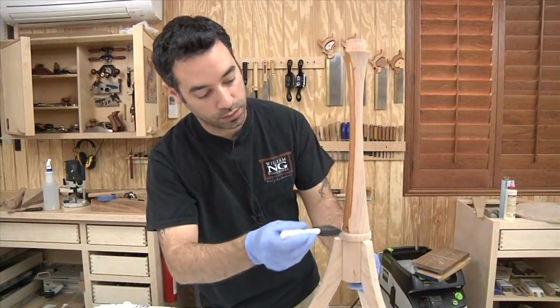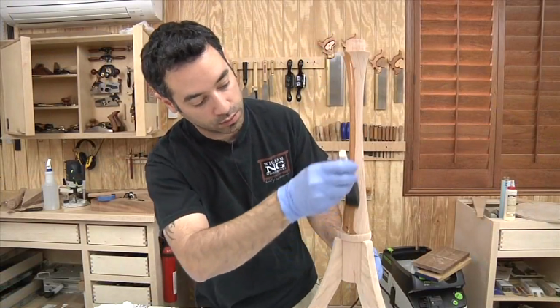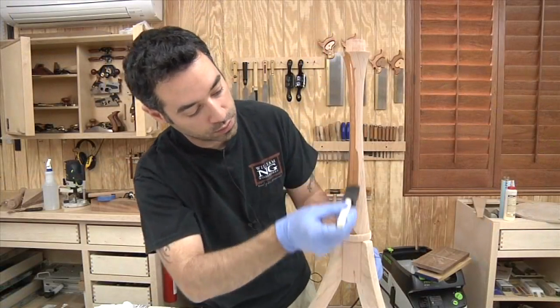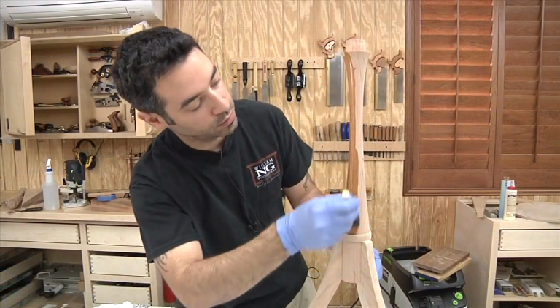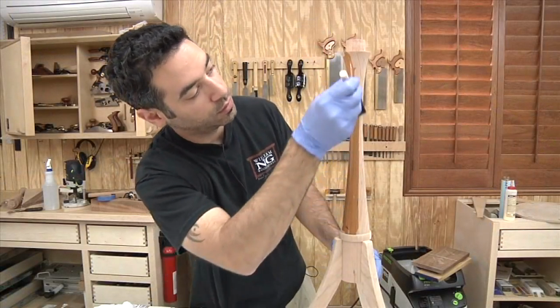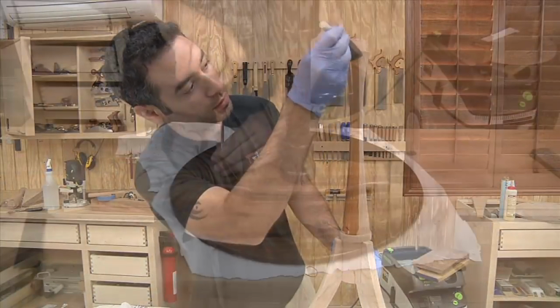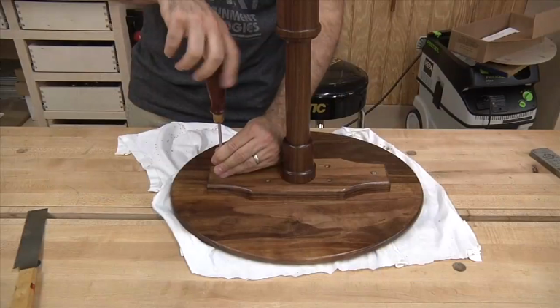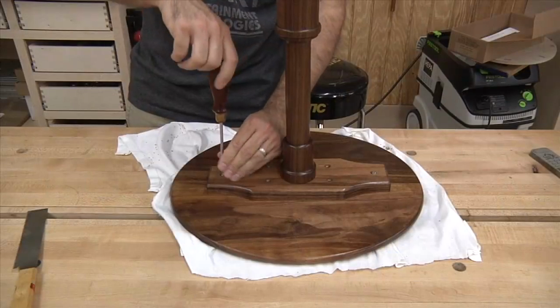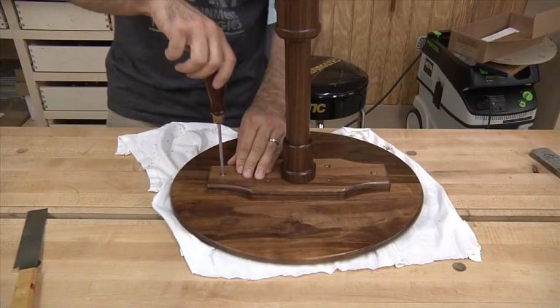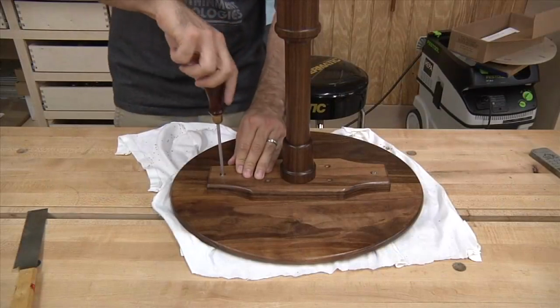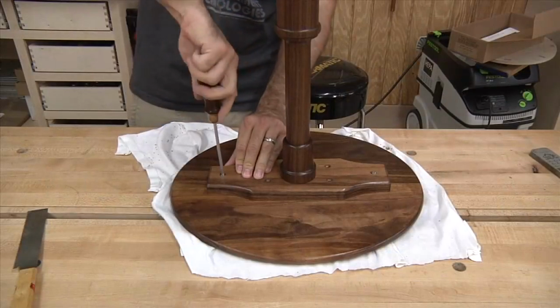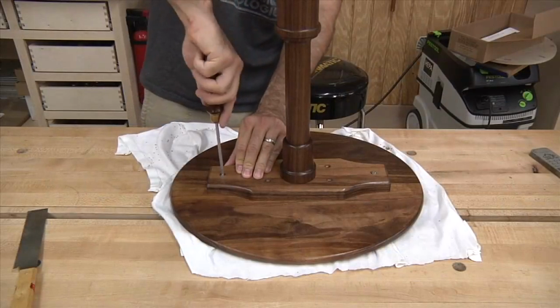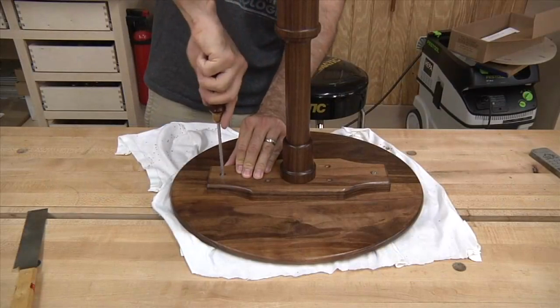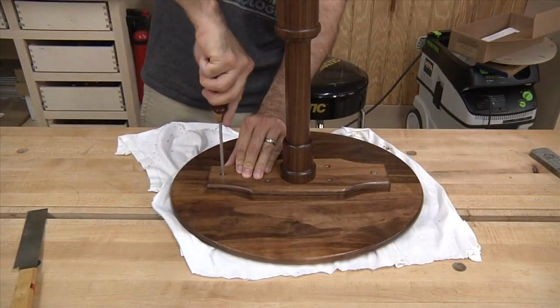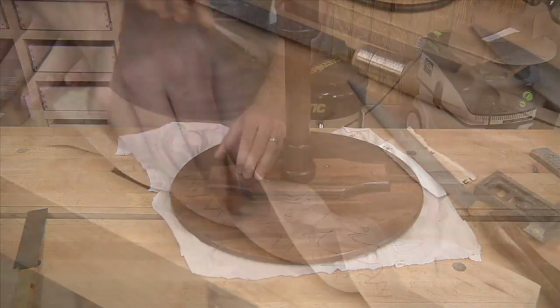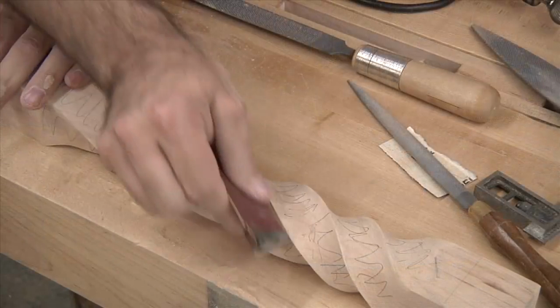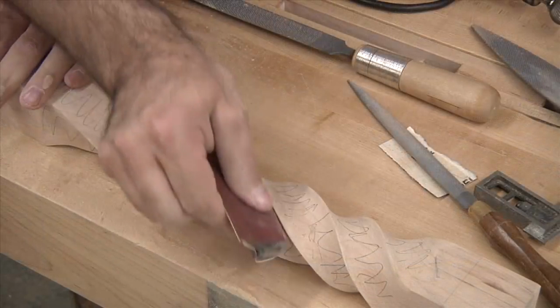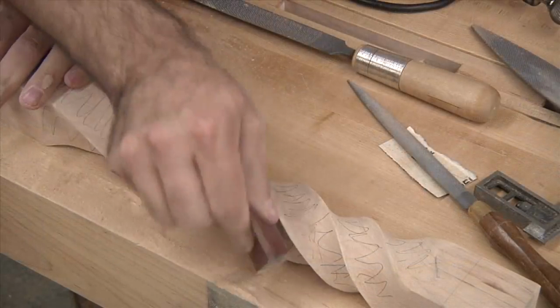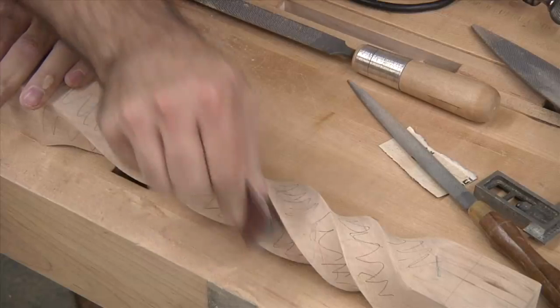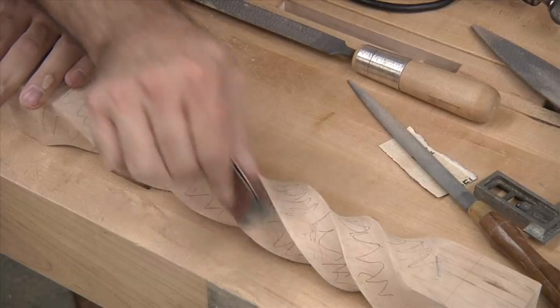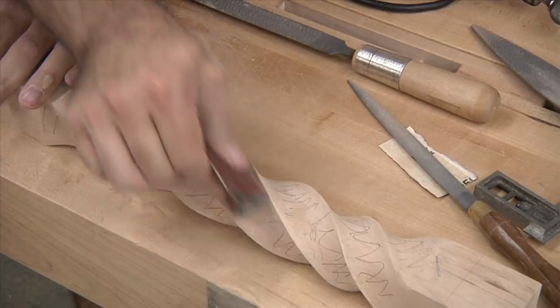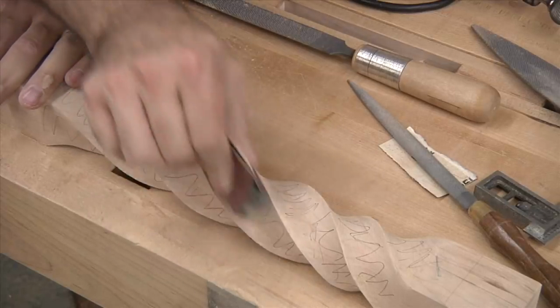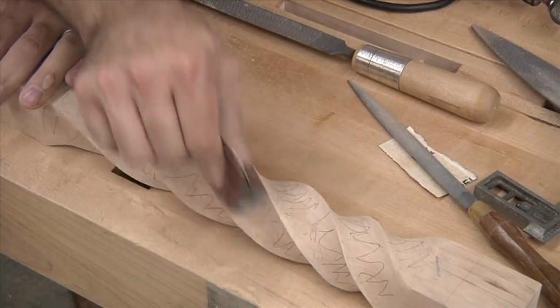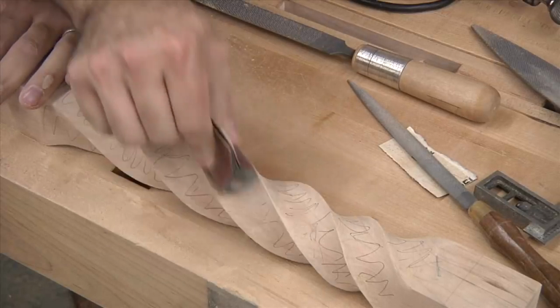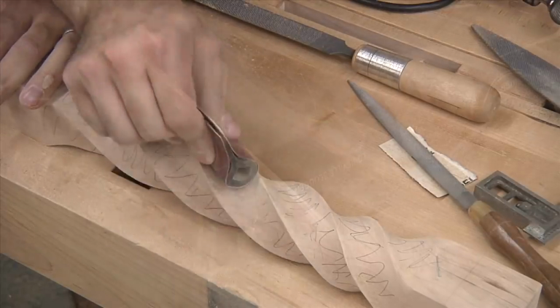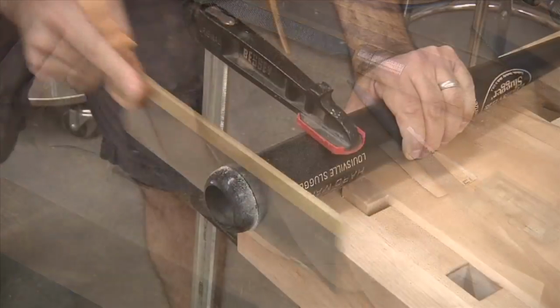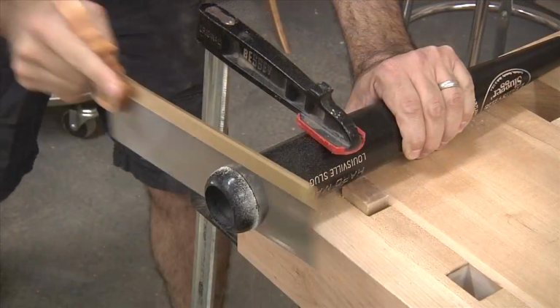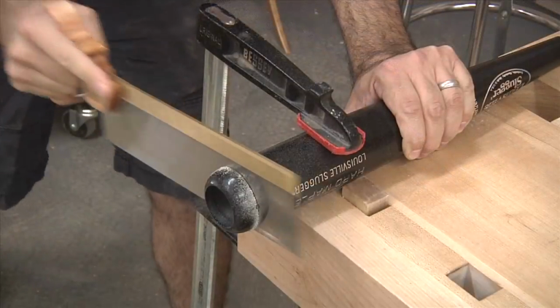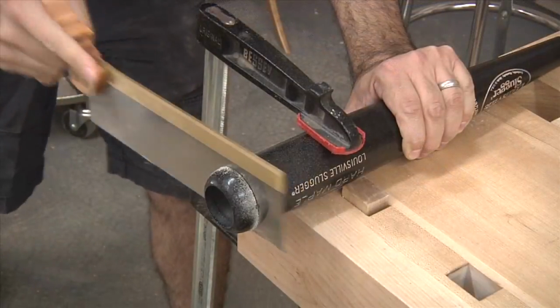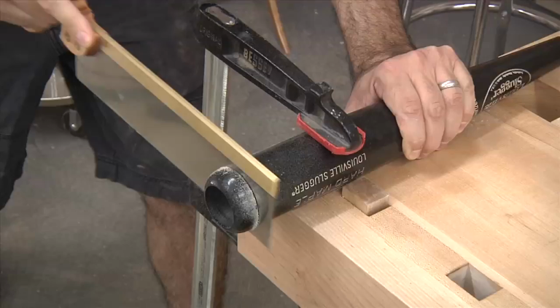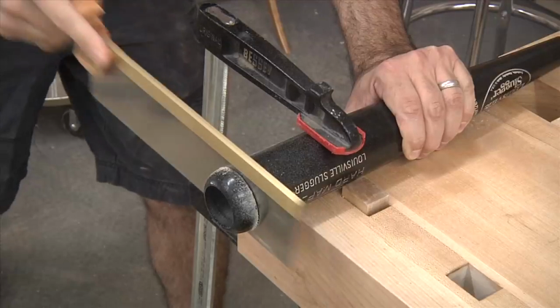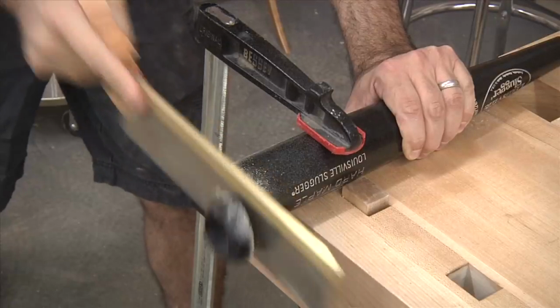Don't like the tilt action? I'll show you how to make a non-tilting version as well. You don't have a lathe? I'll cover two possible alternatives for you, including this spiral post and one that's actually made from a baseball bat.